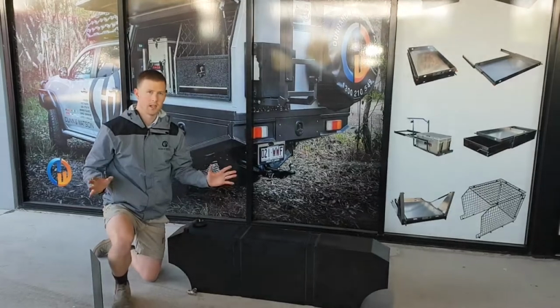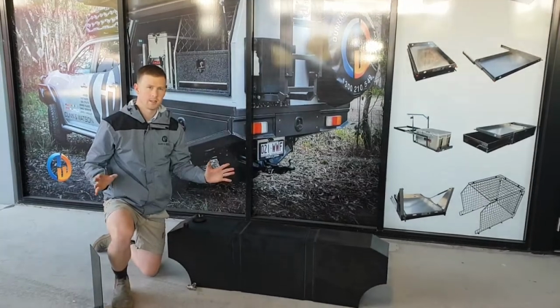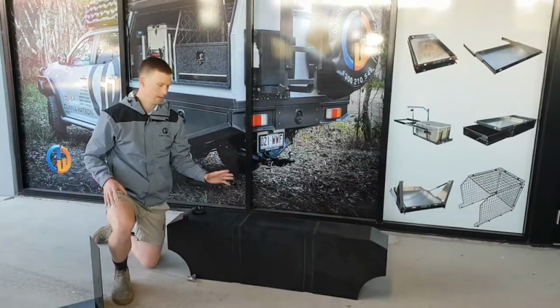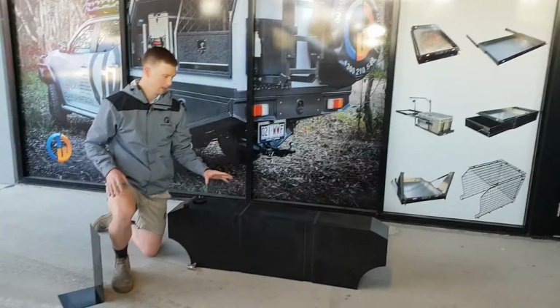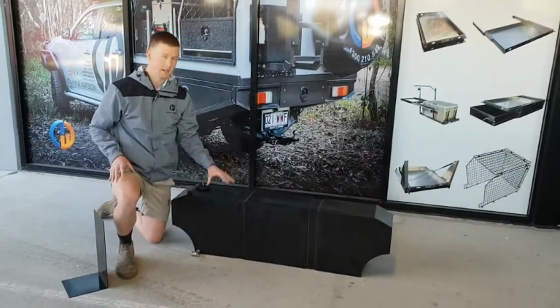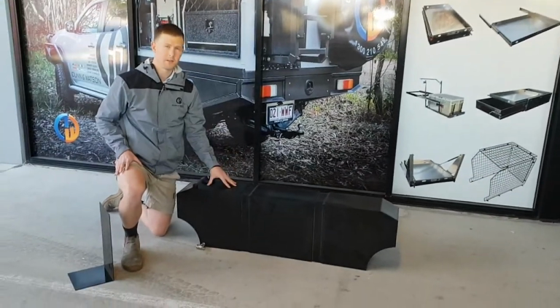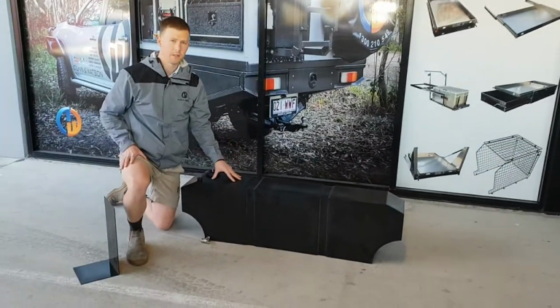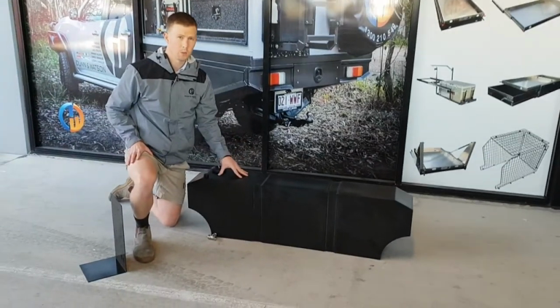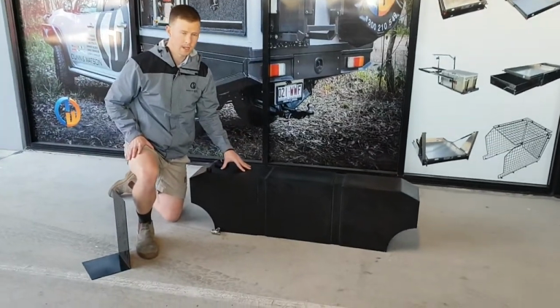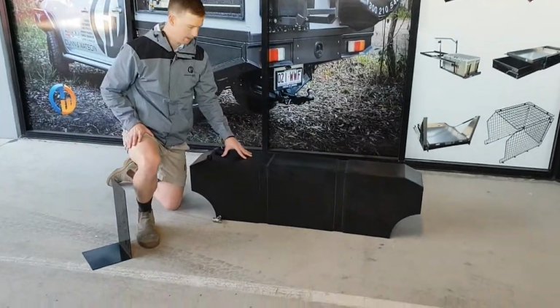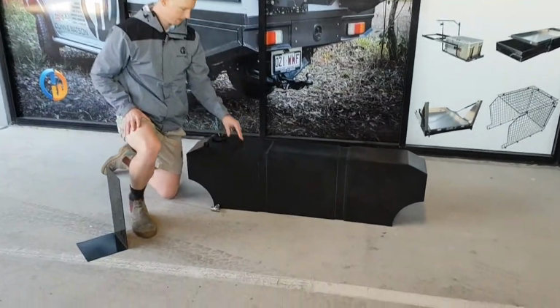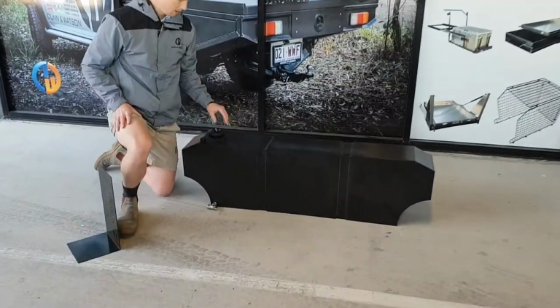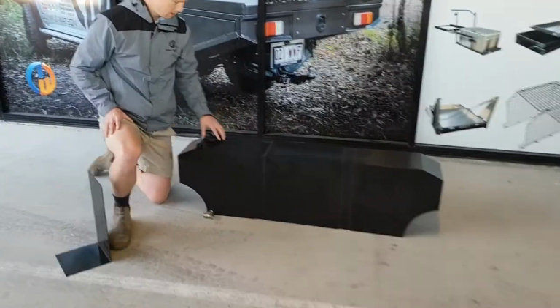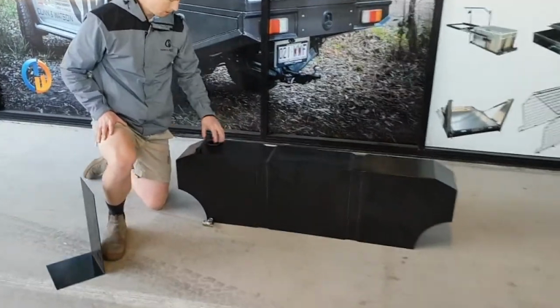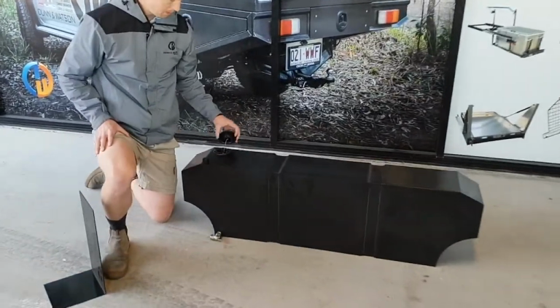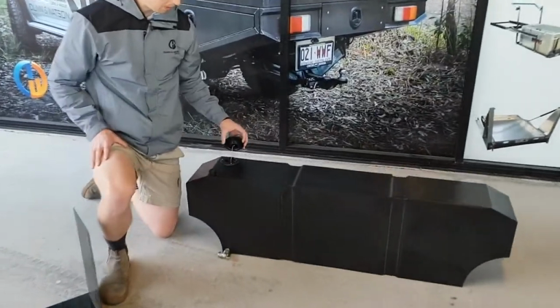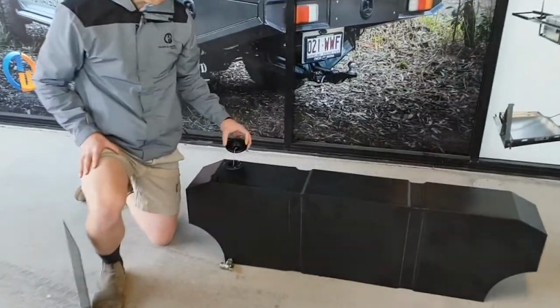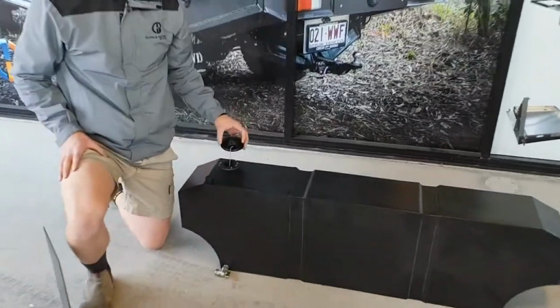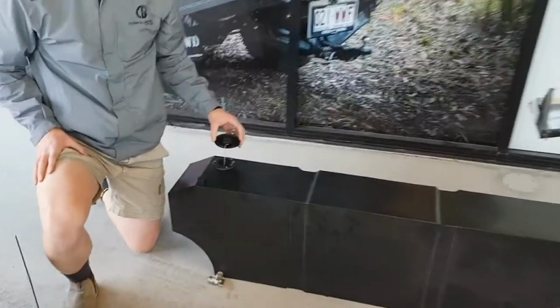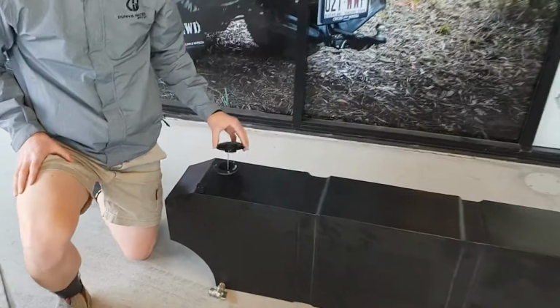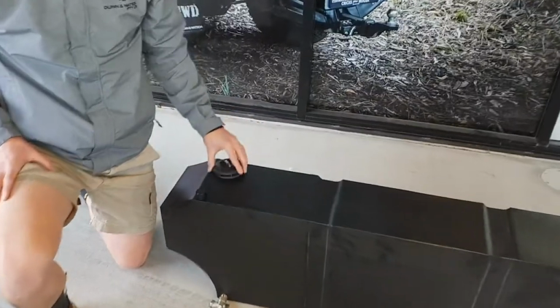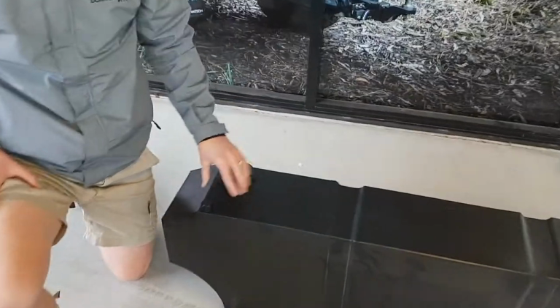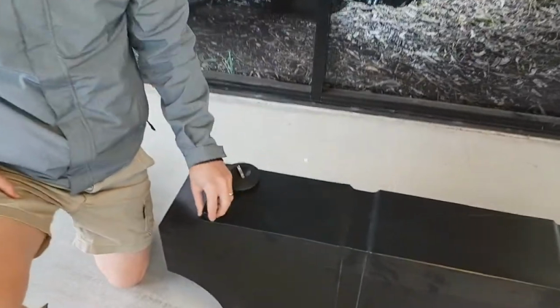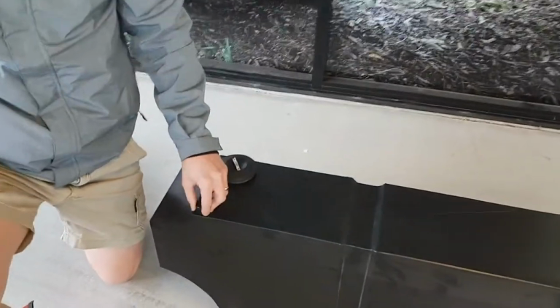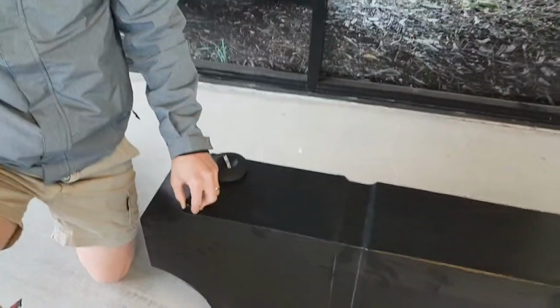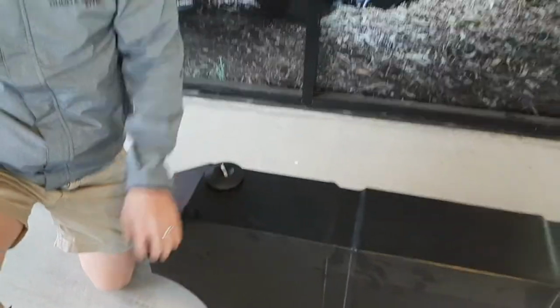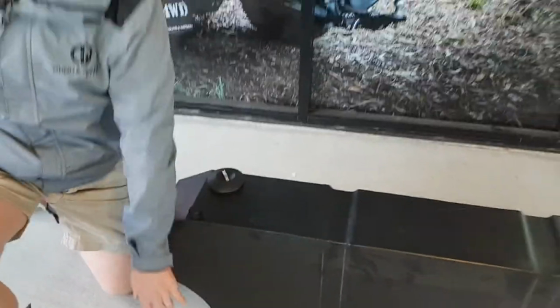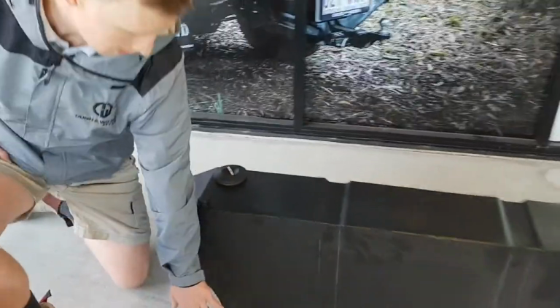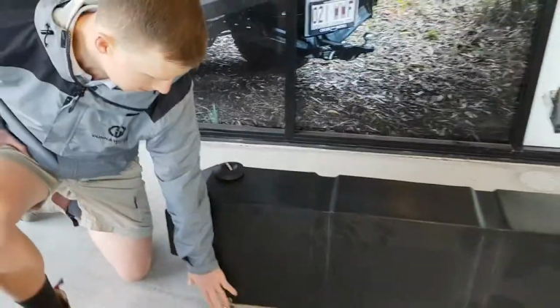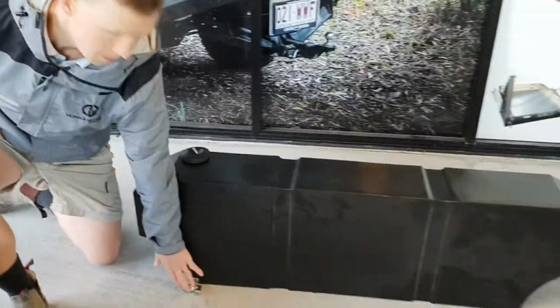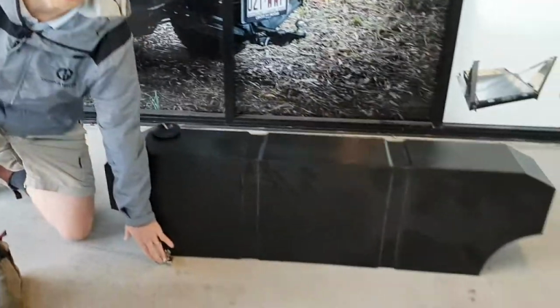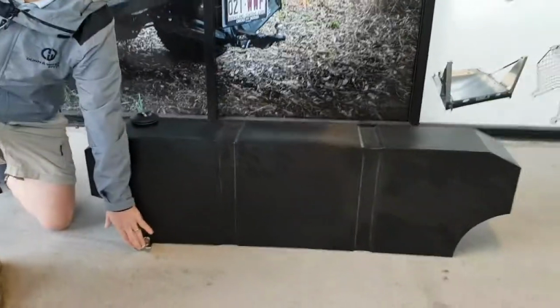Hey guys, we've got our 75 litre water tank. On top here we've got an input and a breather. On the side we've got an output.